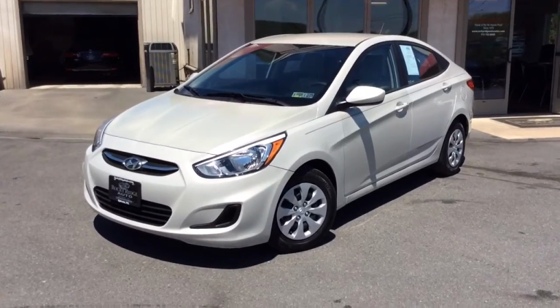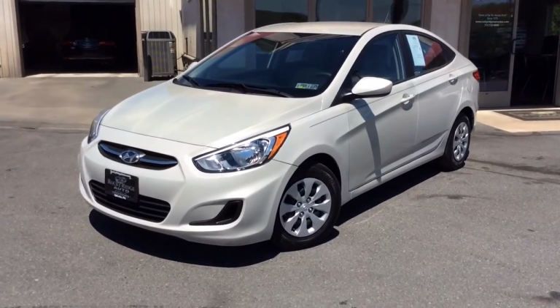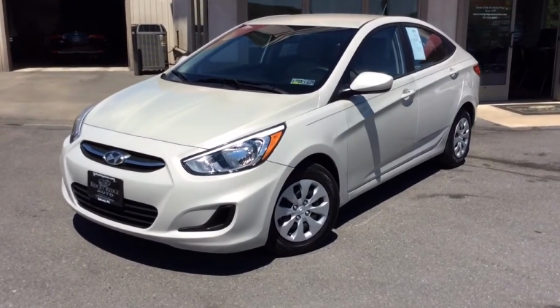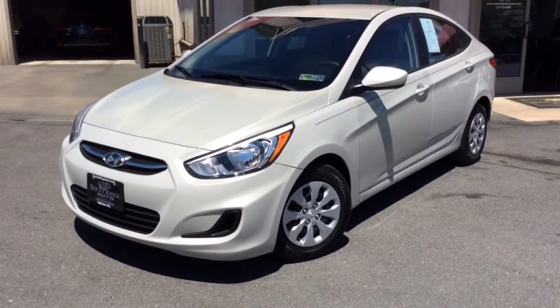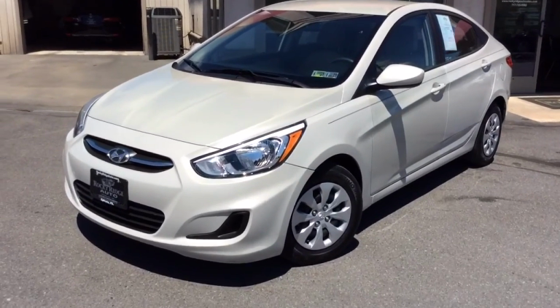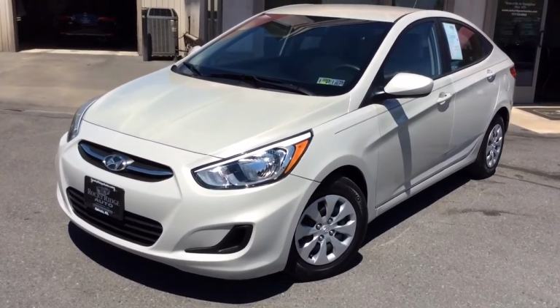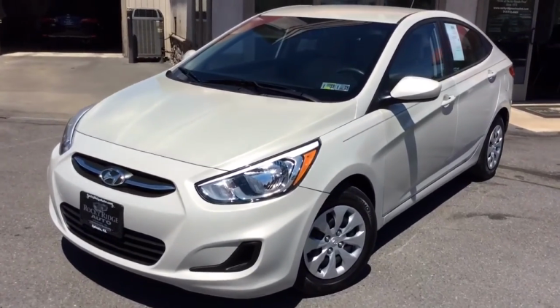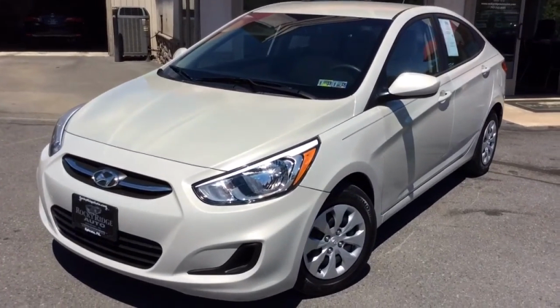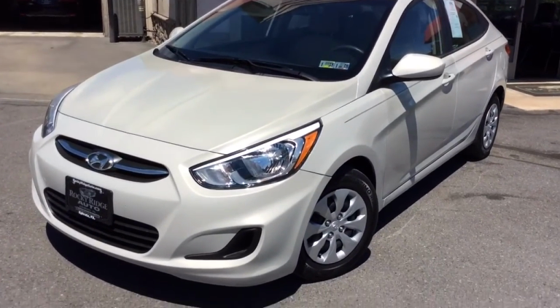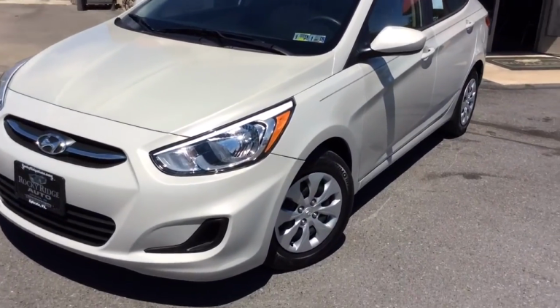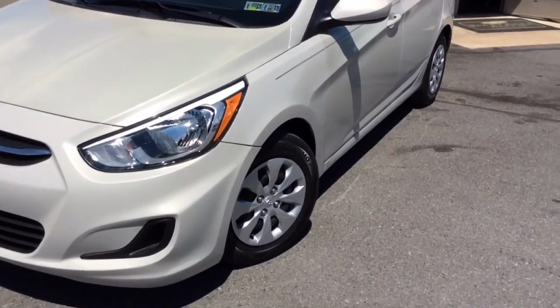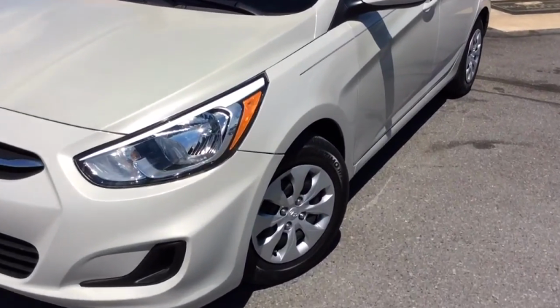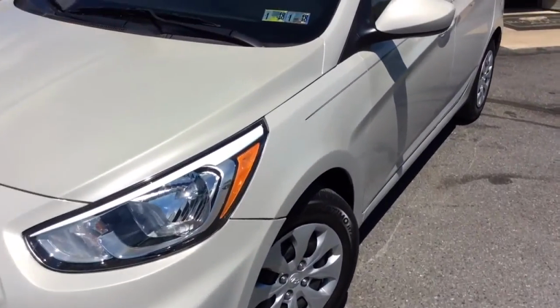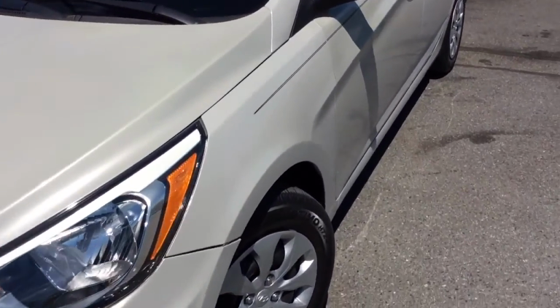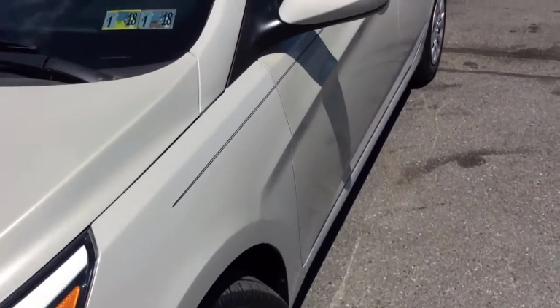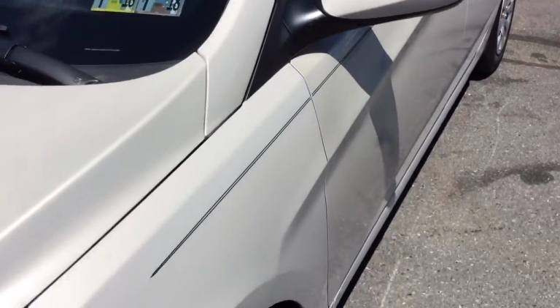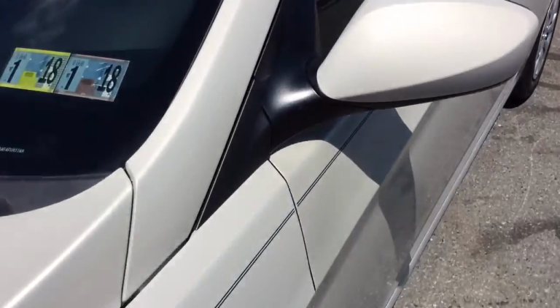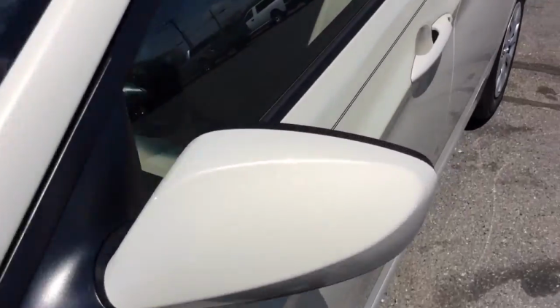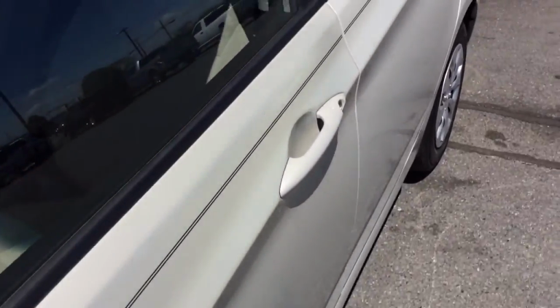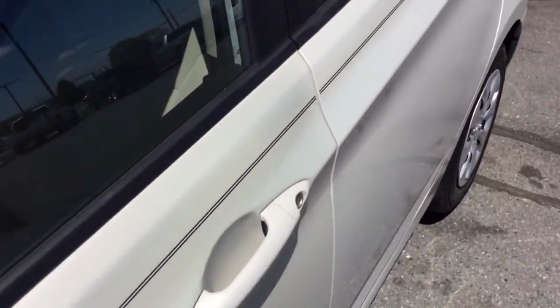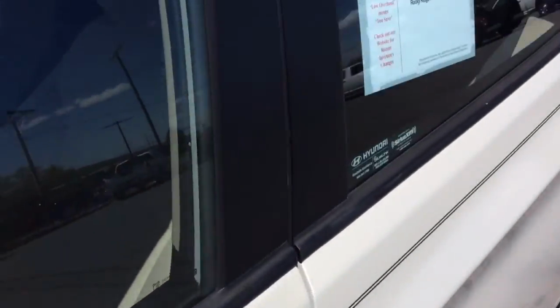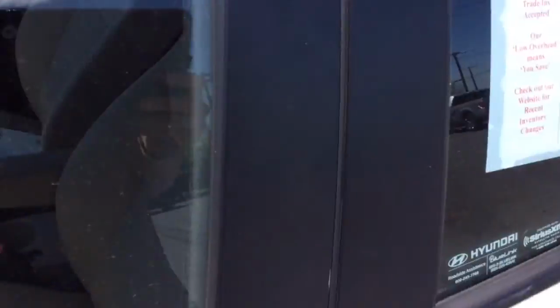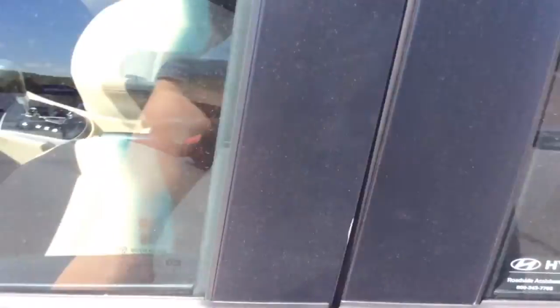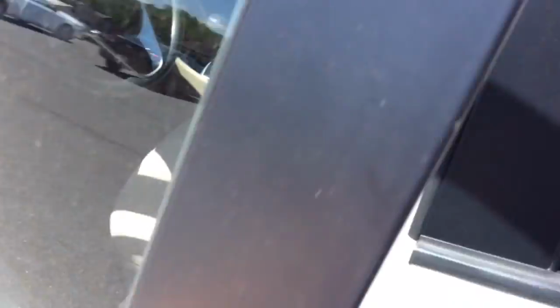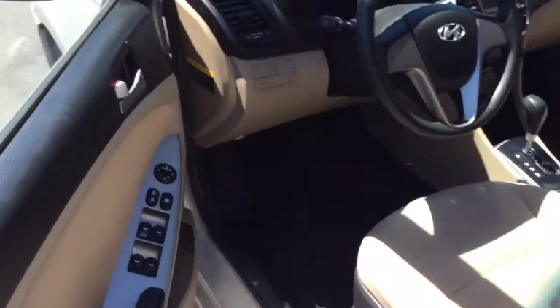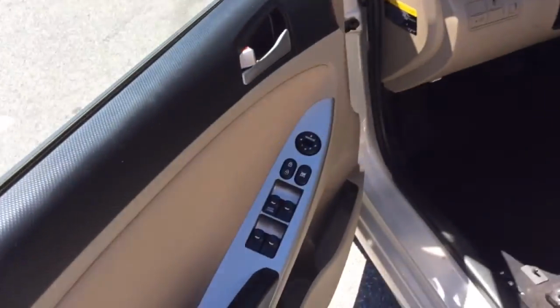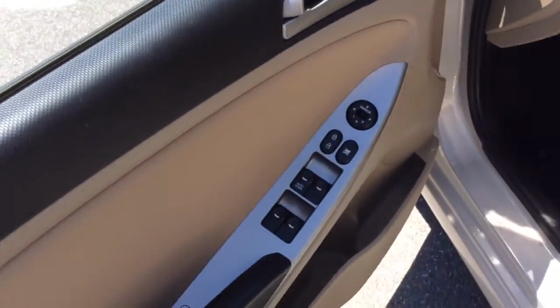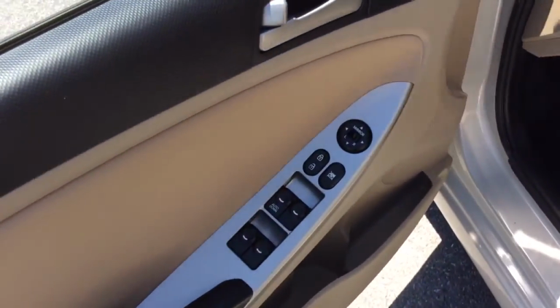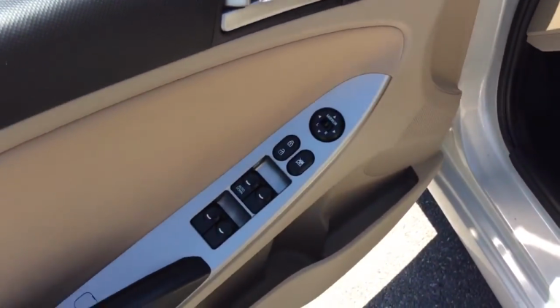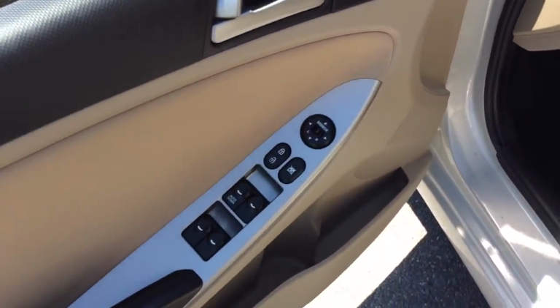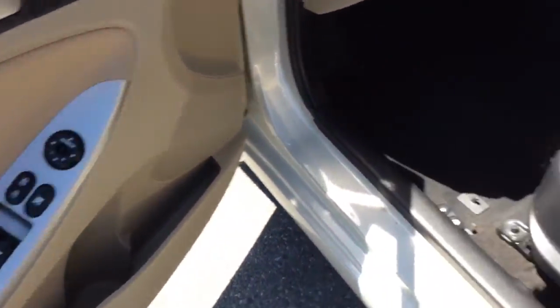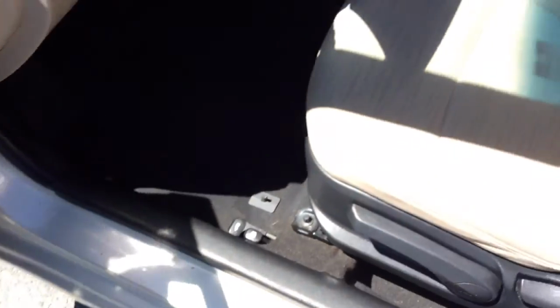Today I'm going to share this with you — the Accent sedan. A nice car priced at $4,200. It comes with just 12,000 miles. It comes with power windows, power locks, and power mirrors.